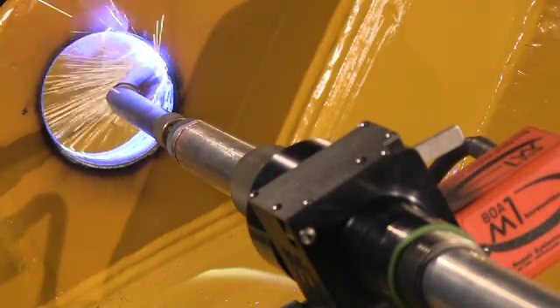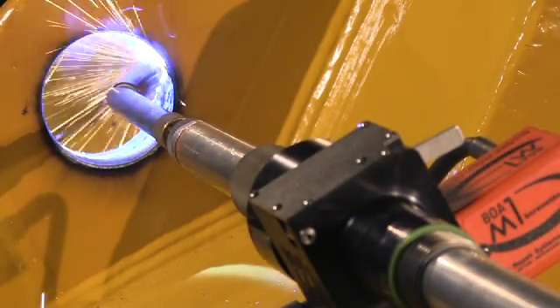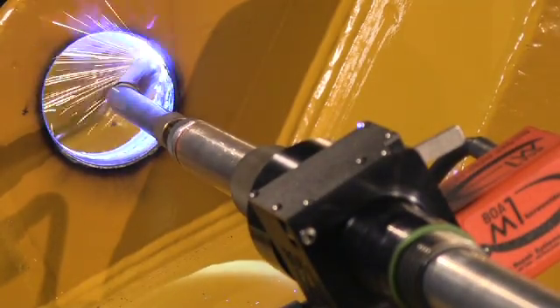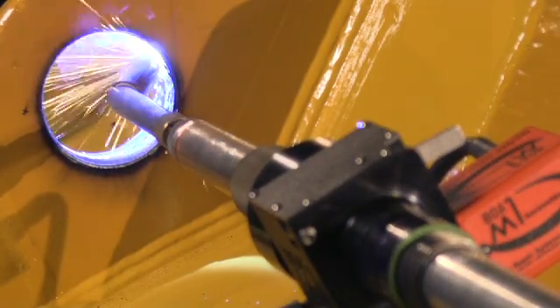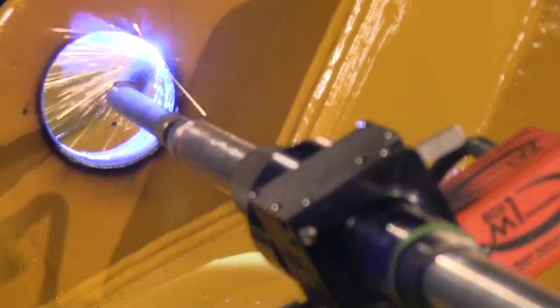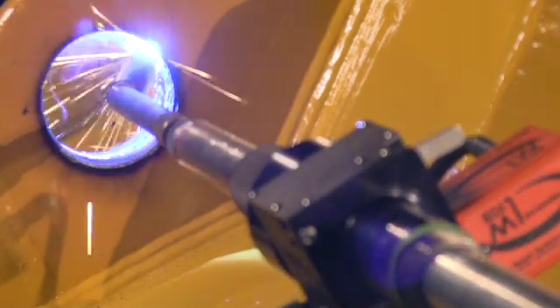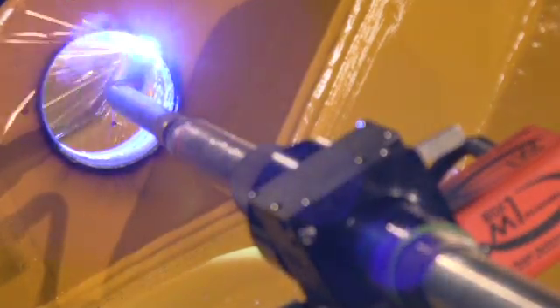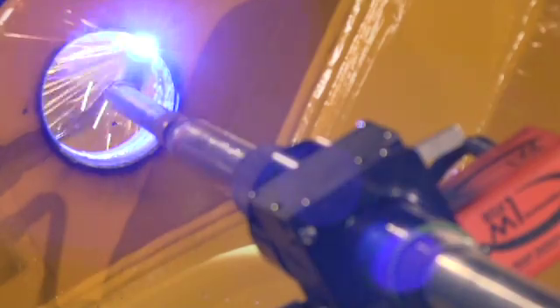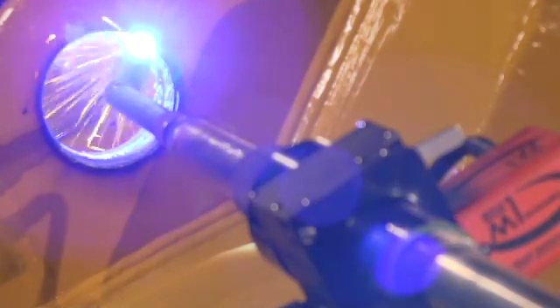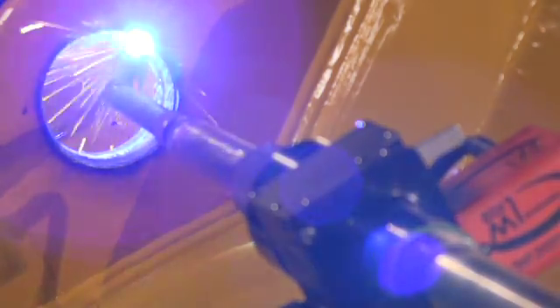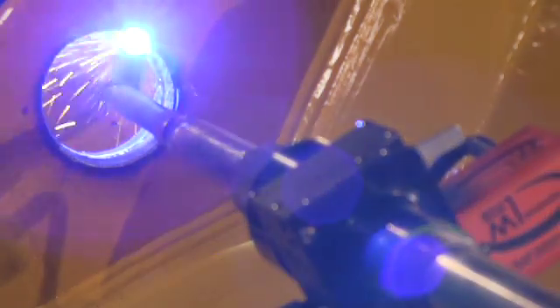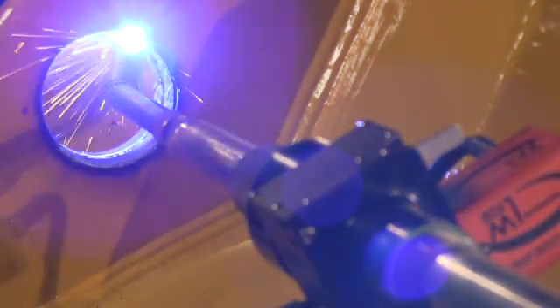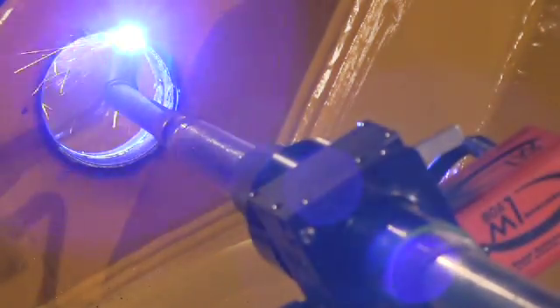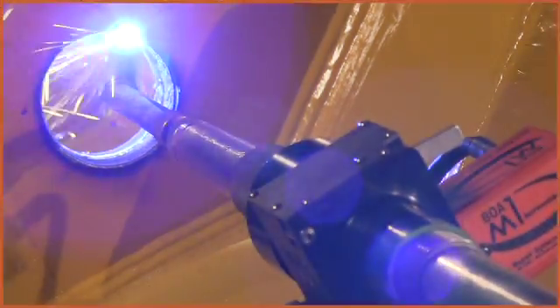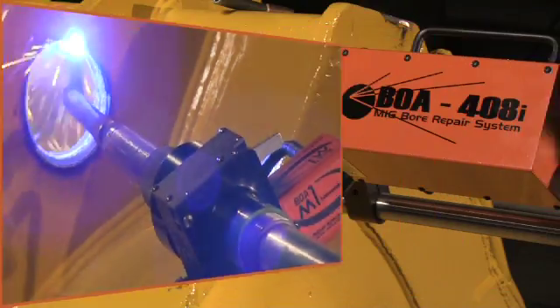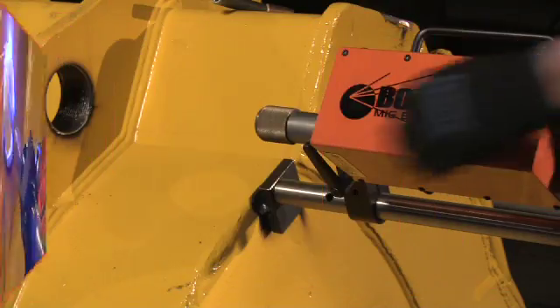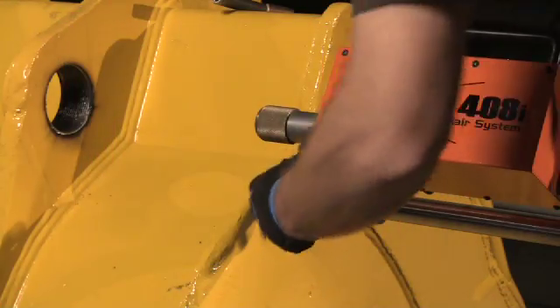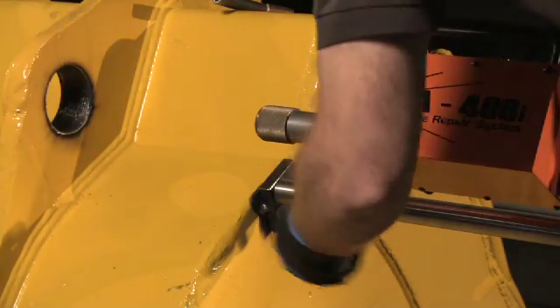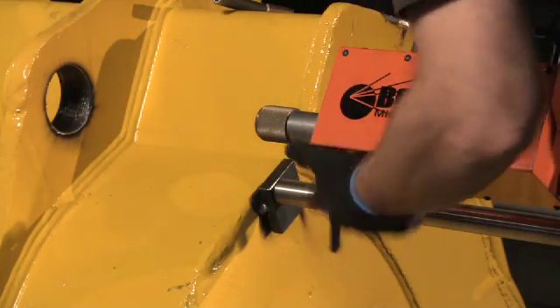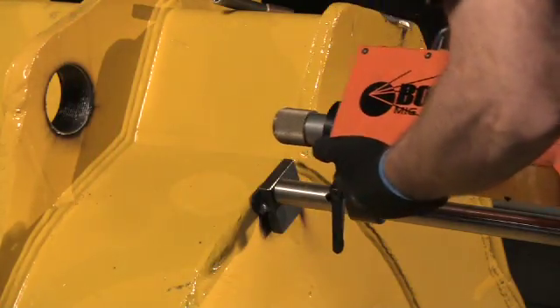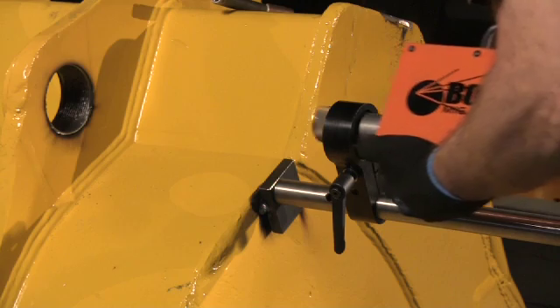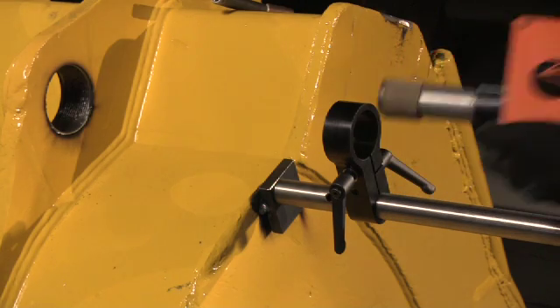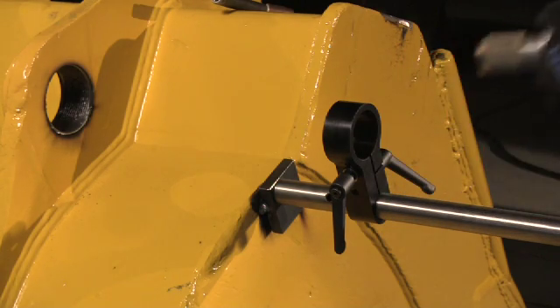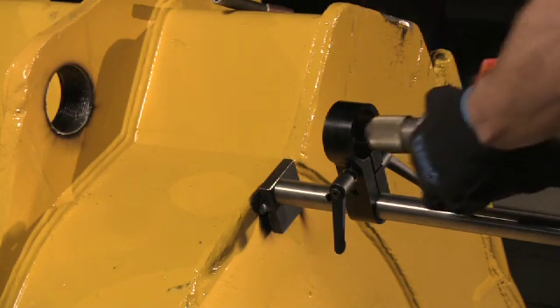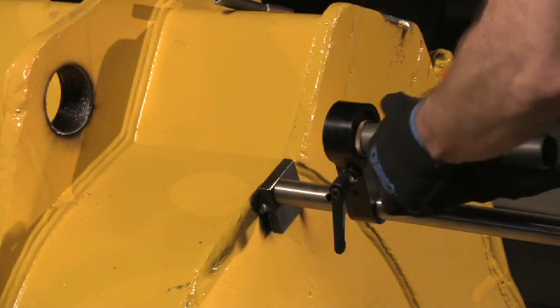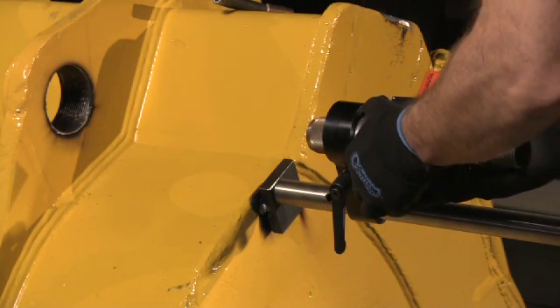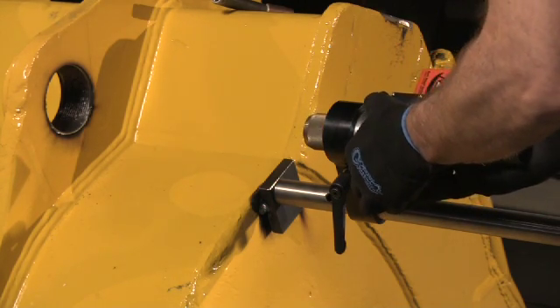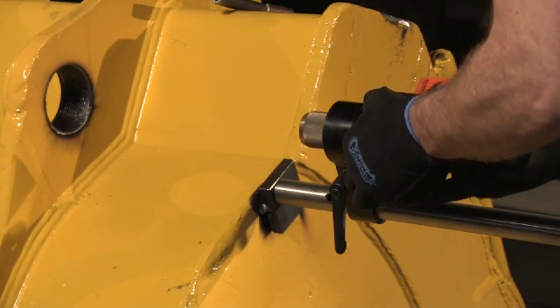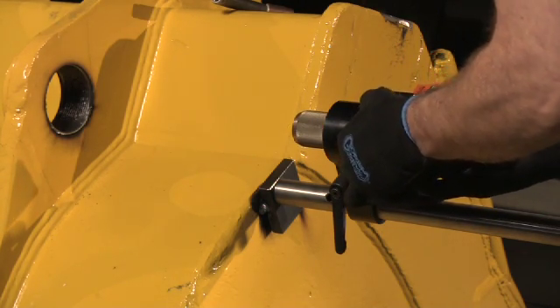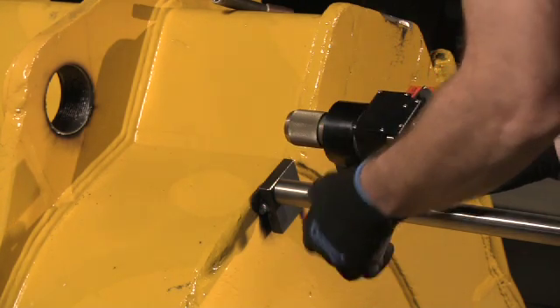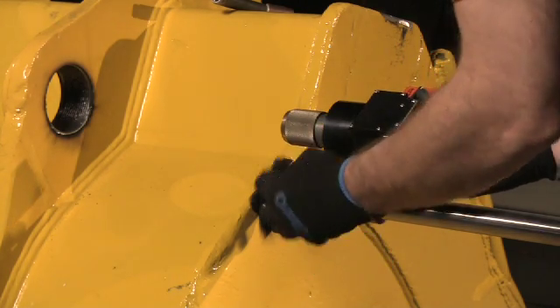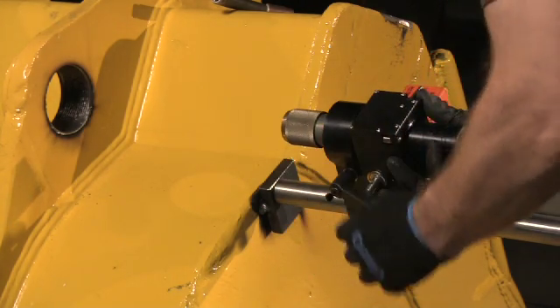Finished weld quality is comparable to the rest of Bore Repair Systems' line of products. Many of the options for the 408i system are compatible with the M1 for additional flexibility. System setup is quick and easy.